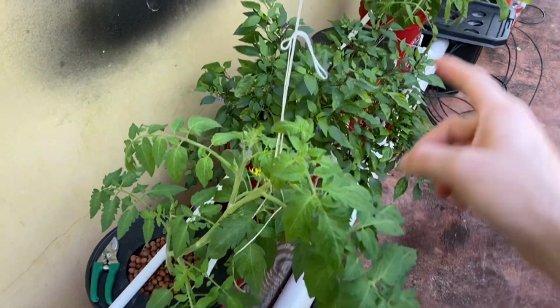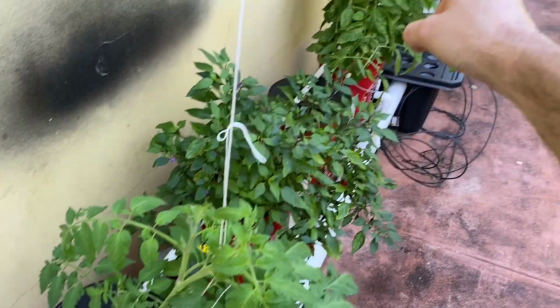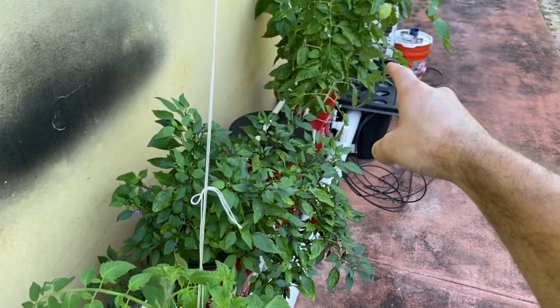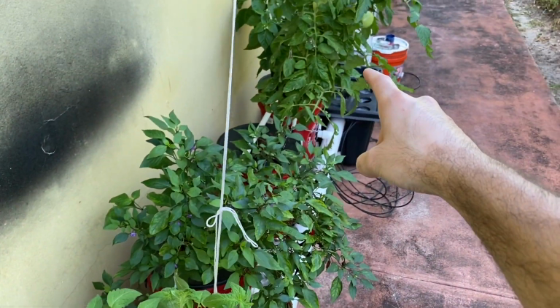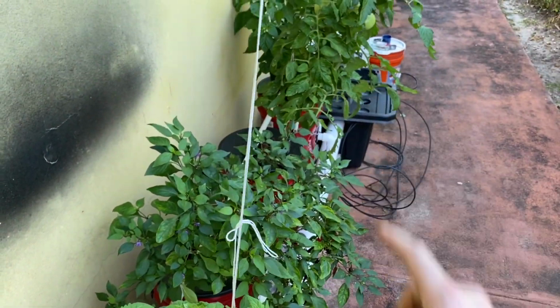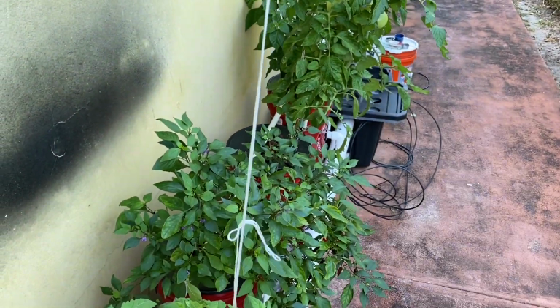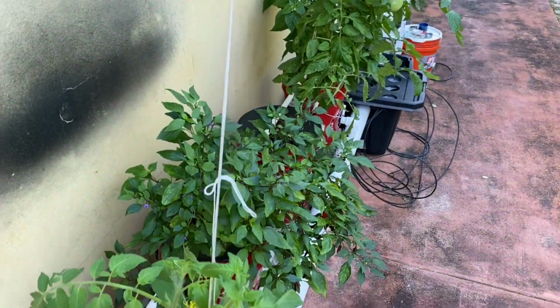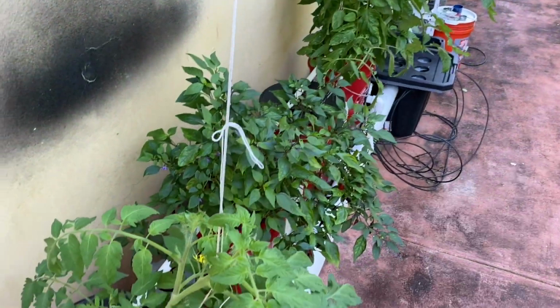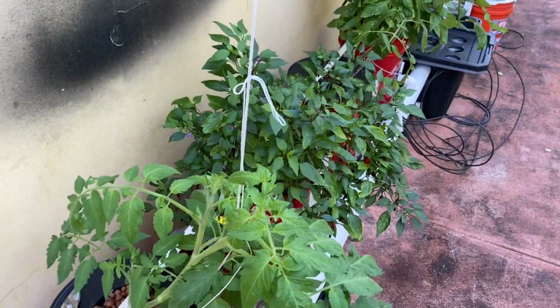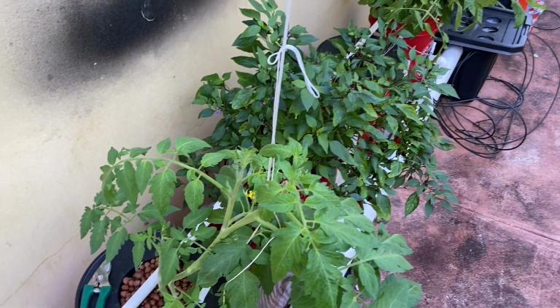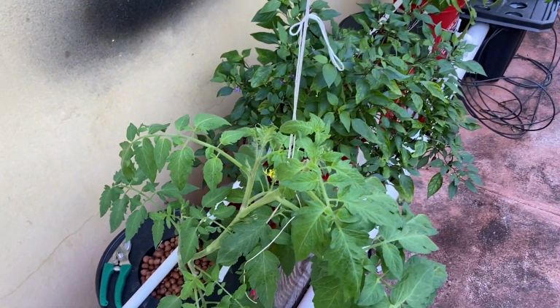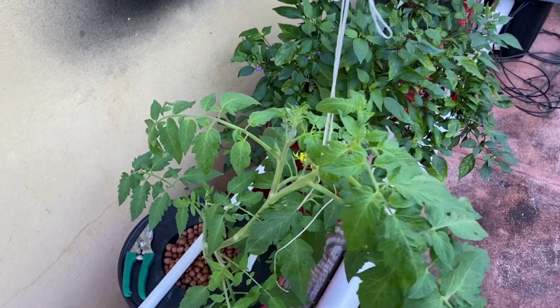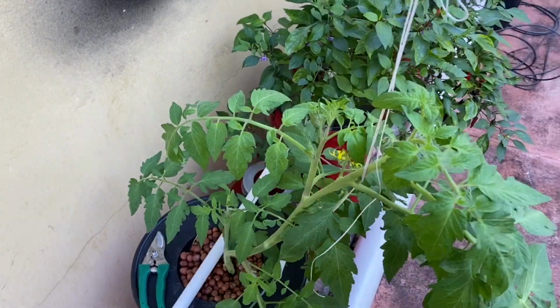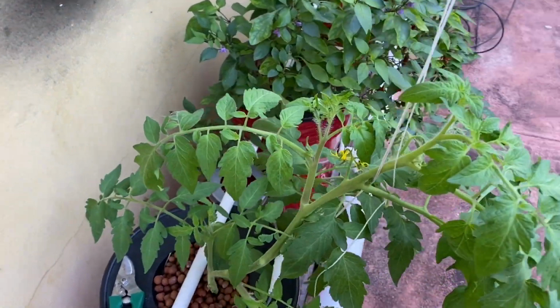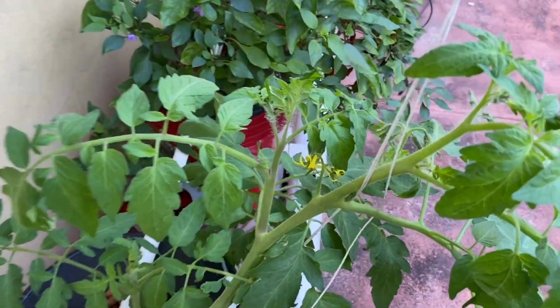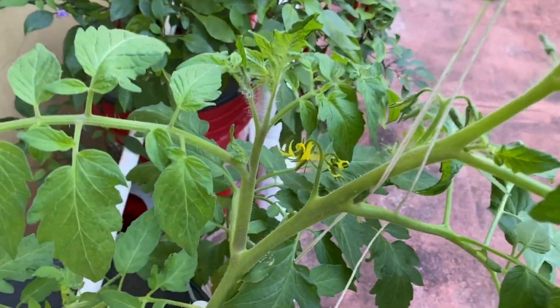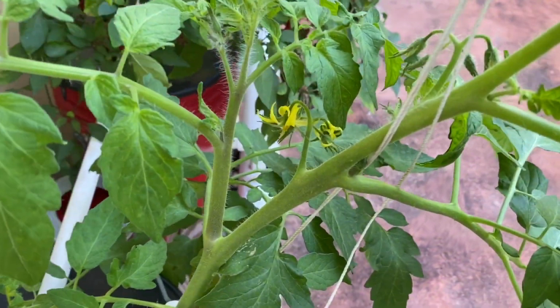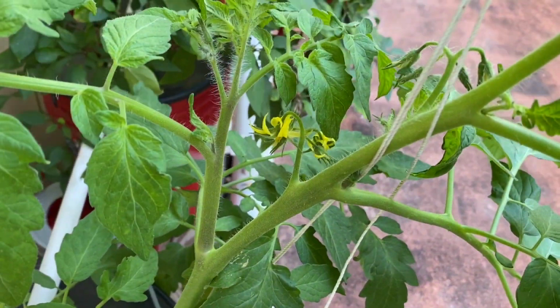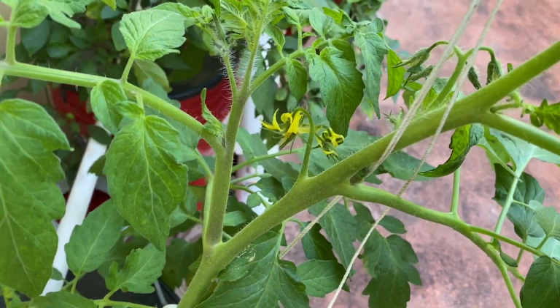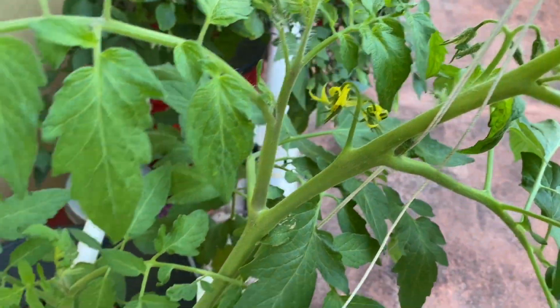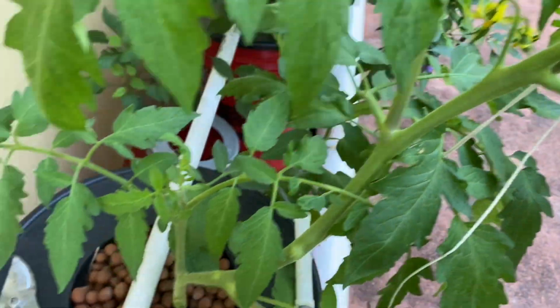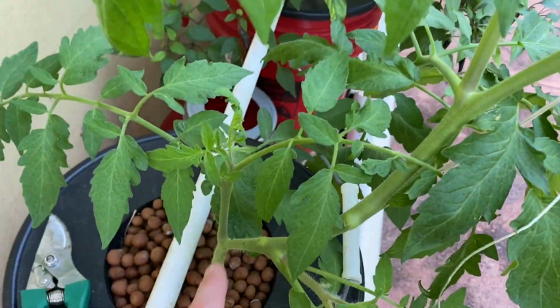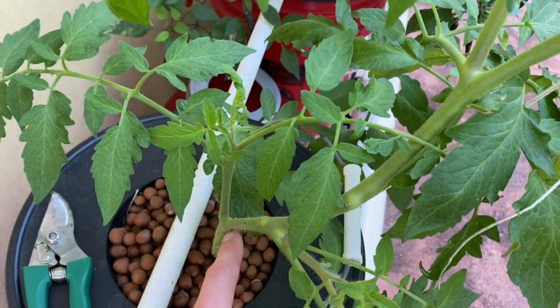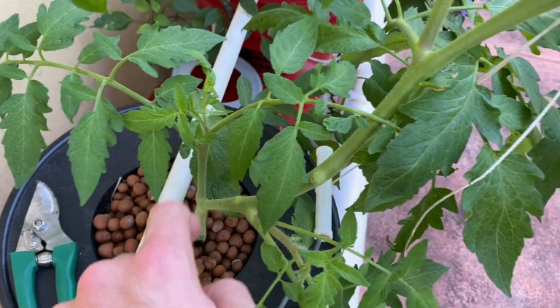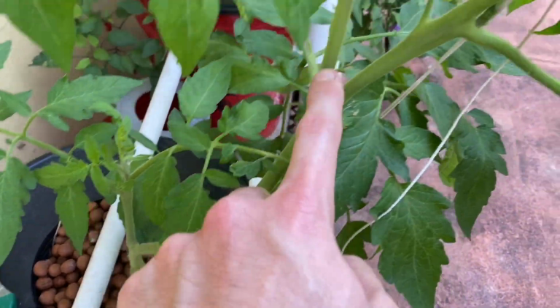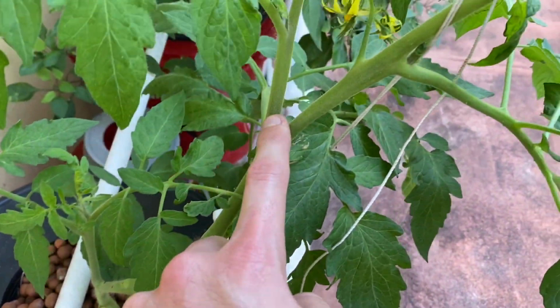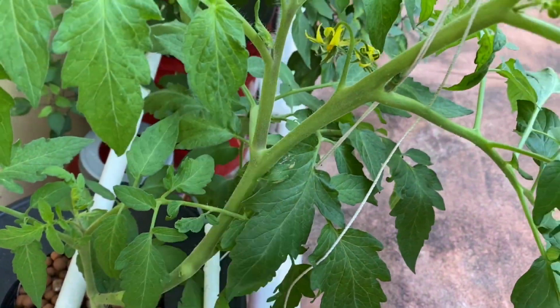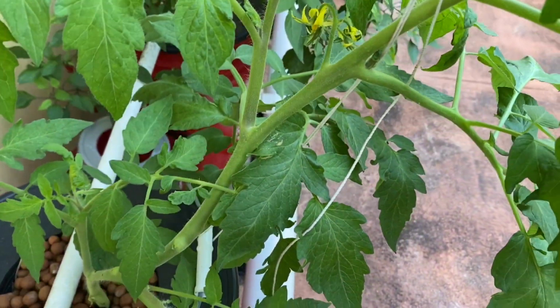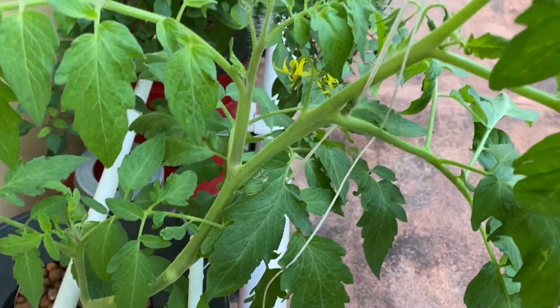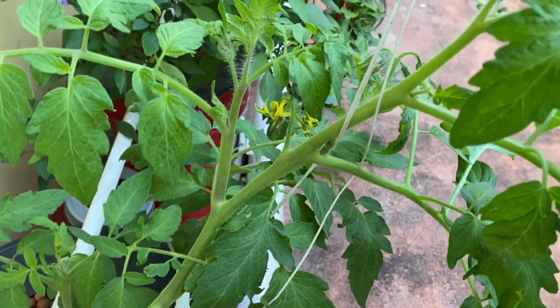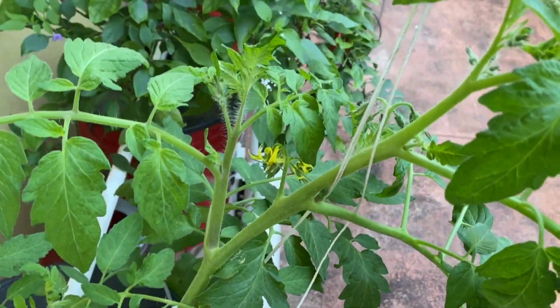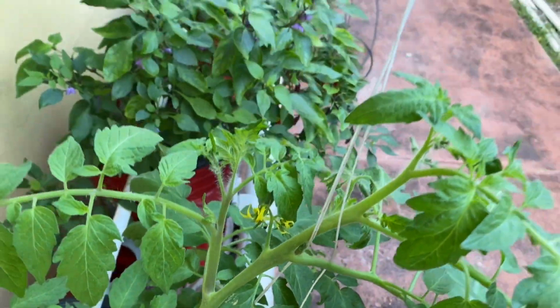Let's run through the plants. This is a sucker I removed from that tomato plant, and you can see — boy, is it growing! We have all kinds of flowers coming in, we have another sucker here, another sucker here. It's absolutely growing — I'm going to let it keep going.